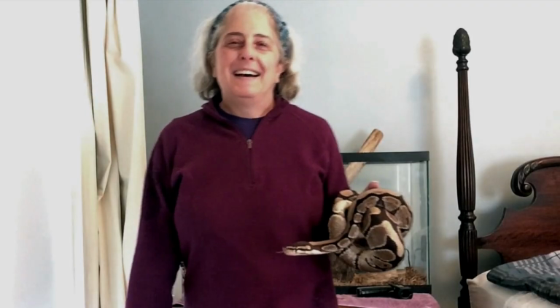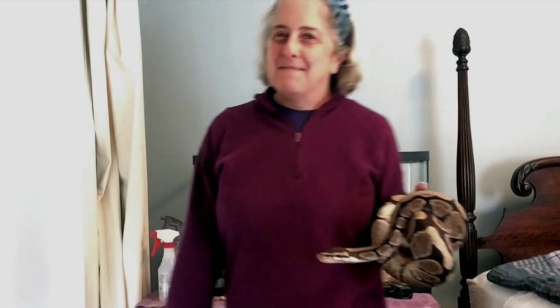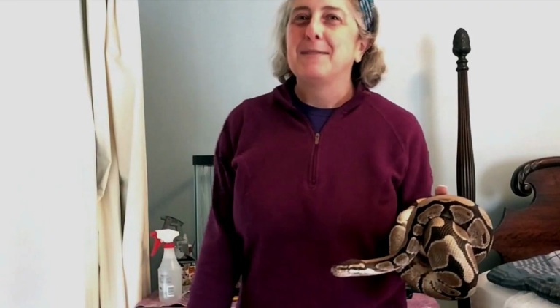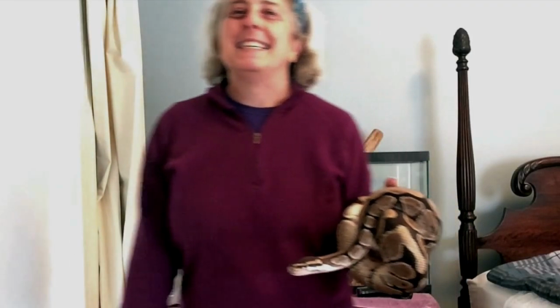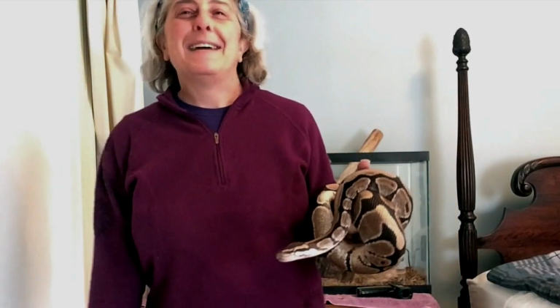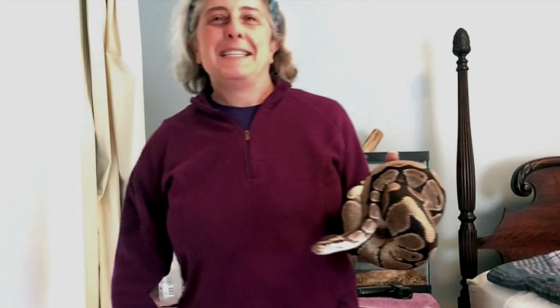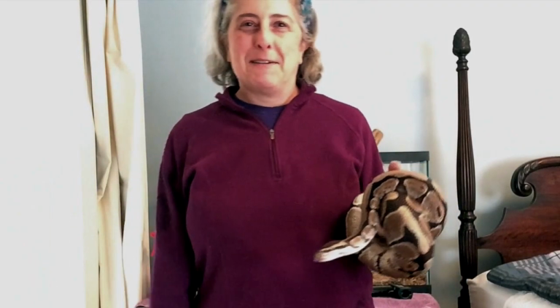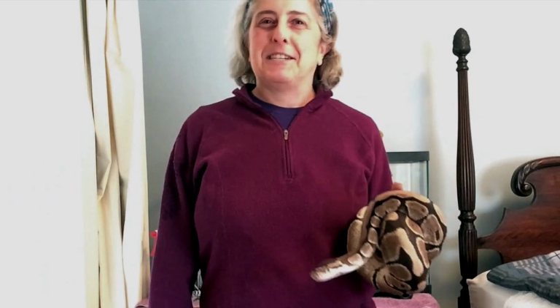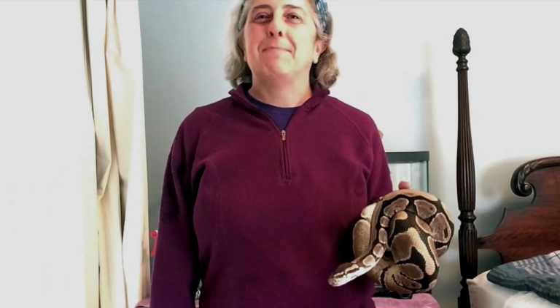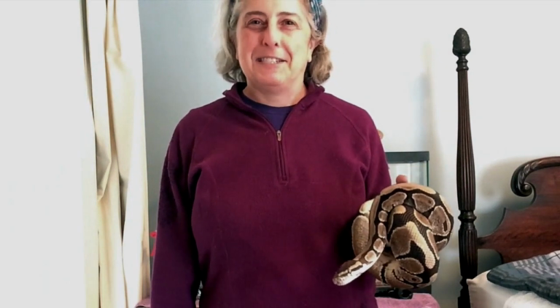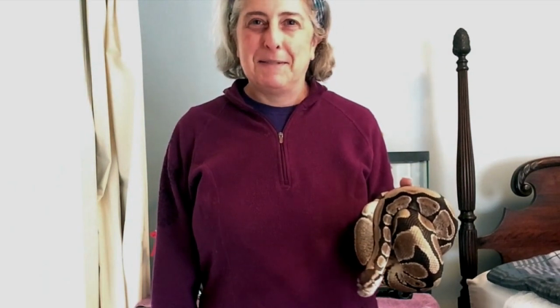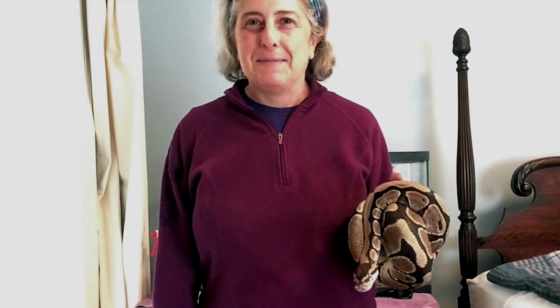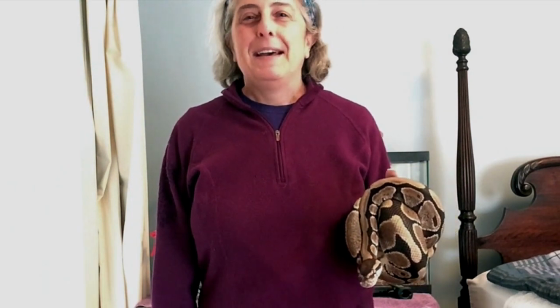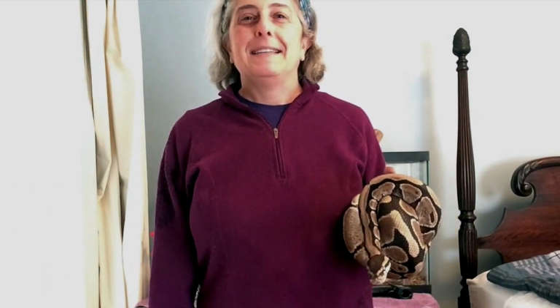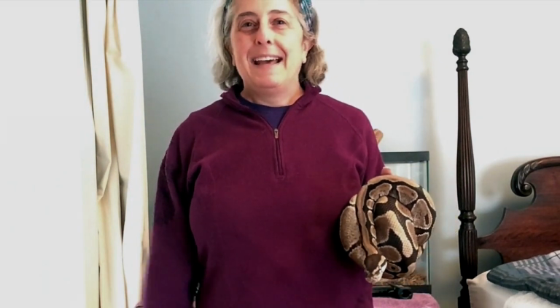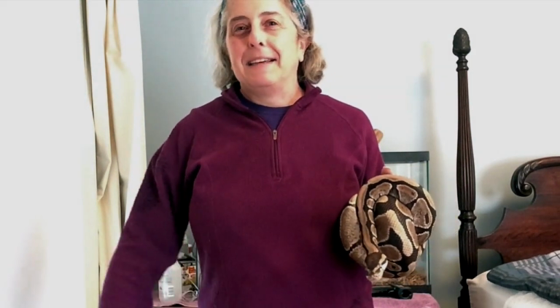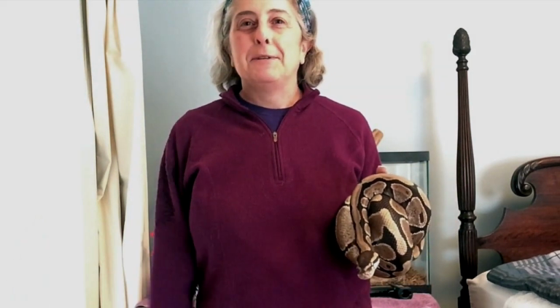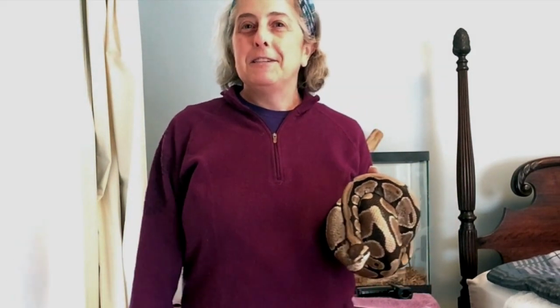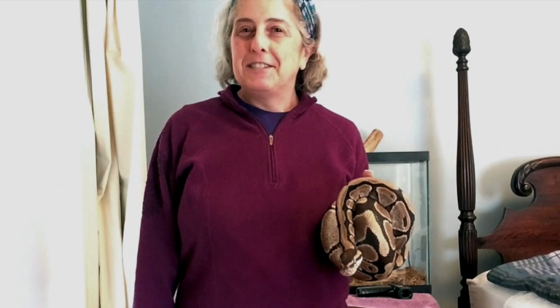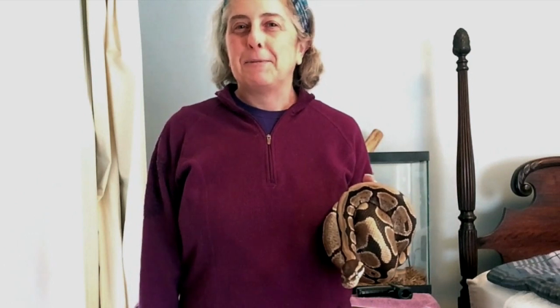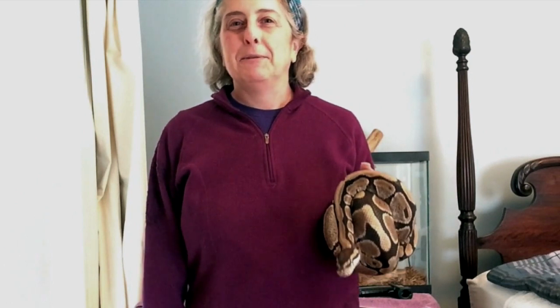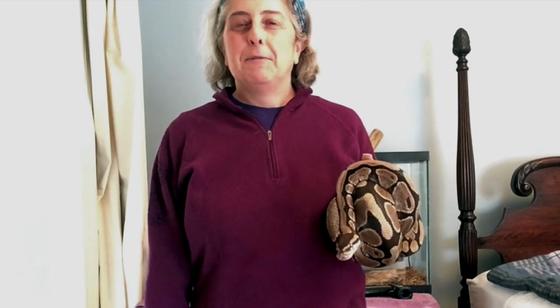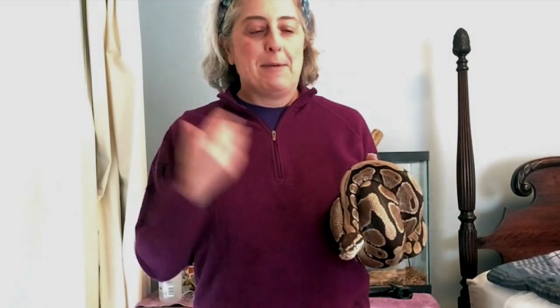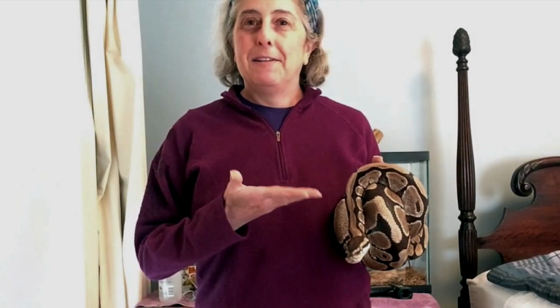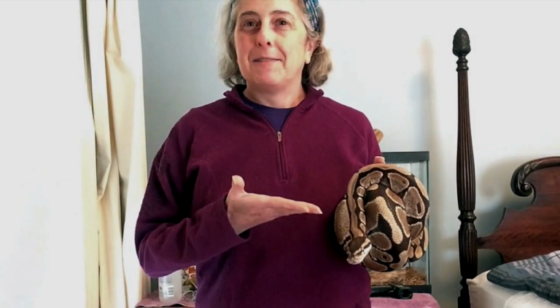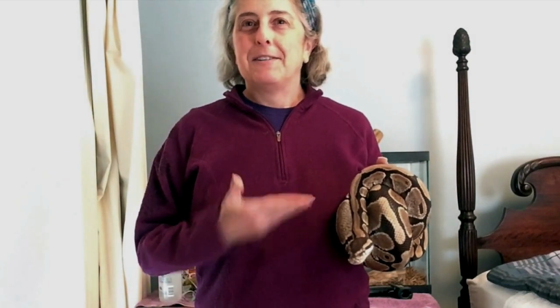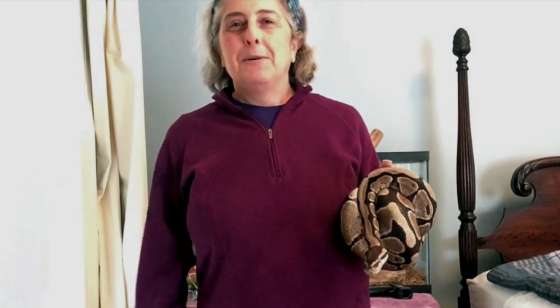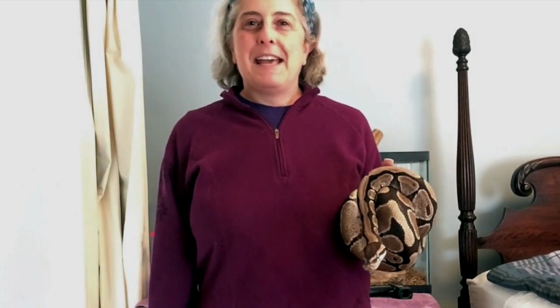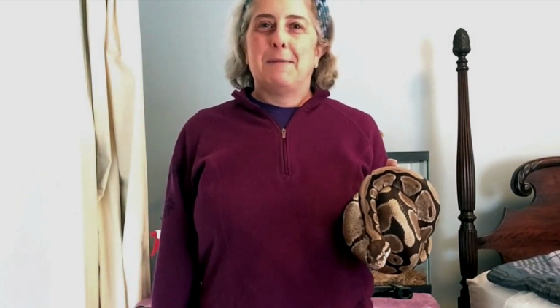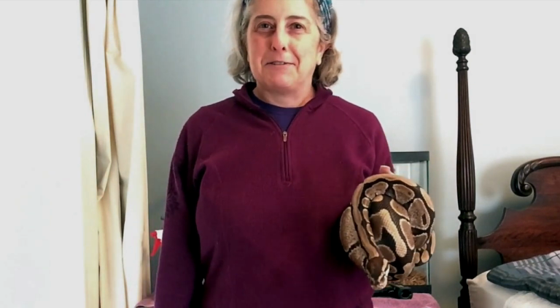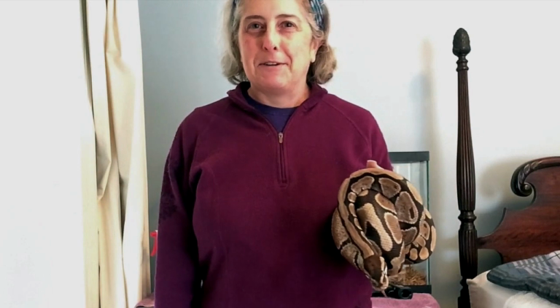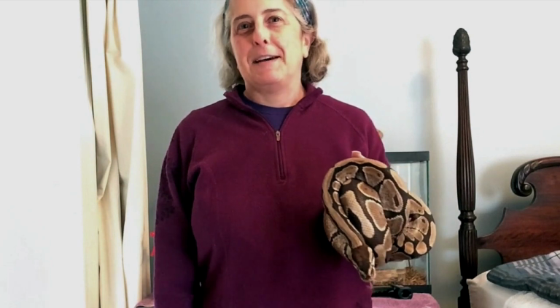Hi, my name is Alyssa, and I'm the Science Program Manager at Boston Children's Museum. And today, I'd like to do another creature feature with you, with my pal, Oliver, who is staying in my guest room during this time.